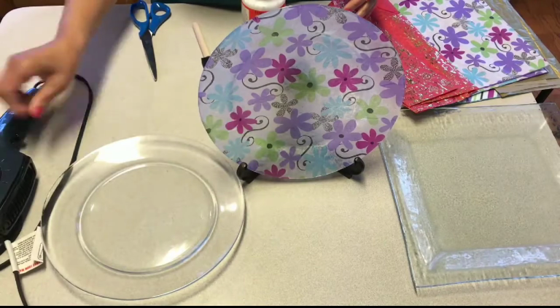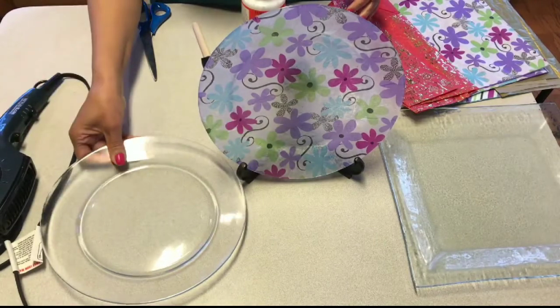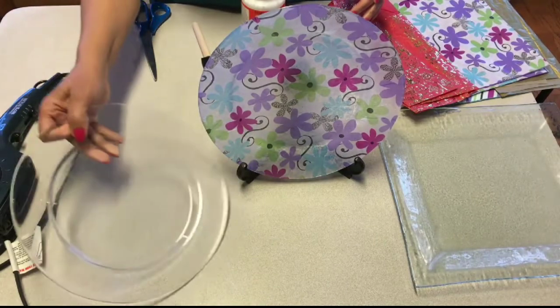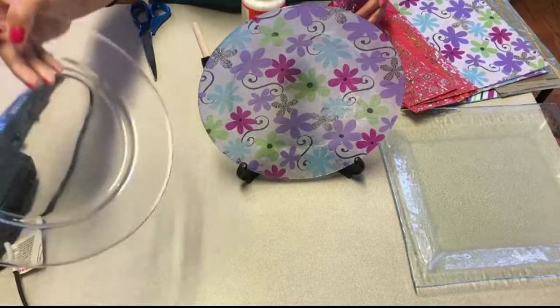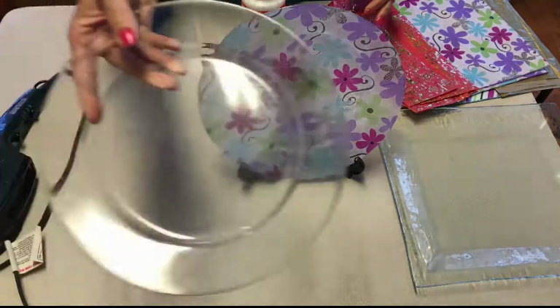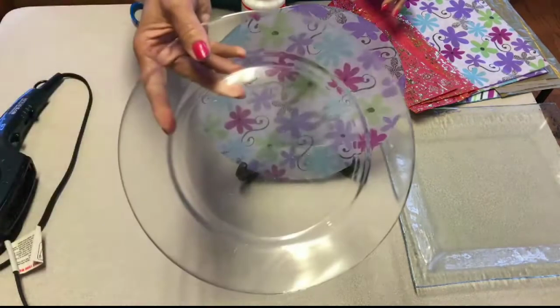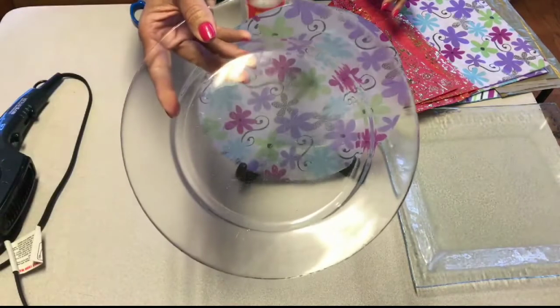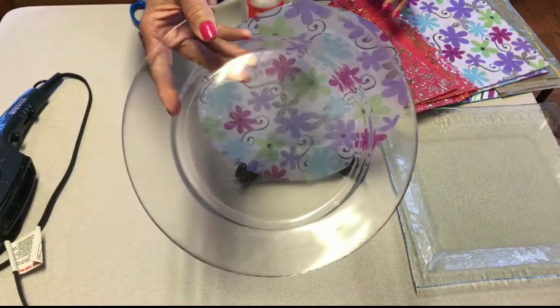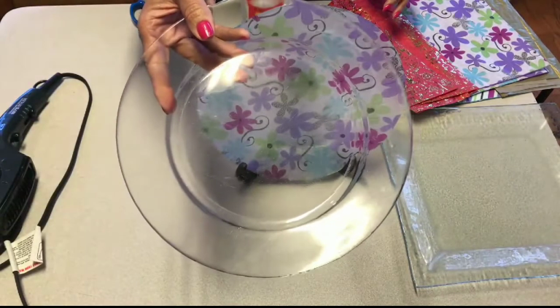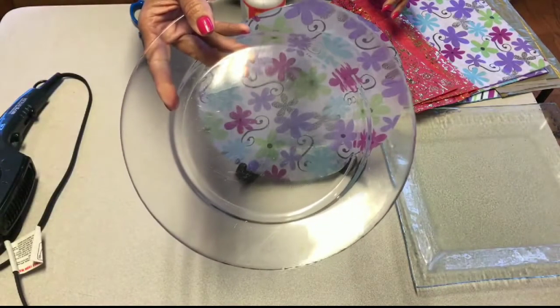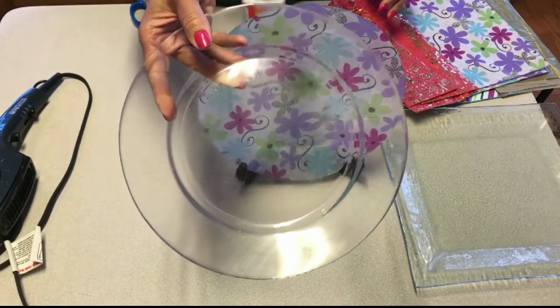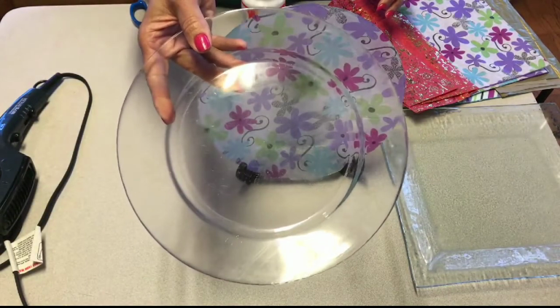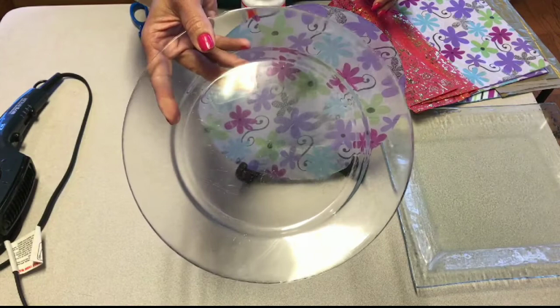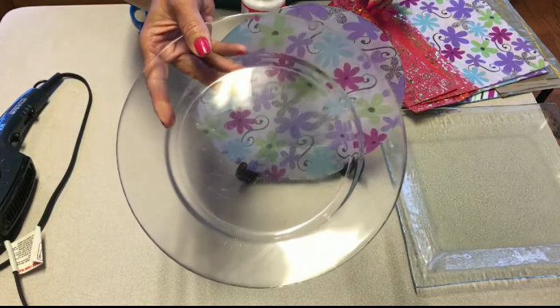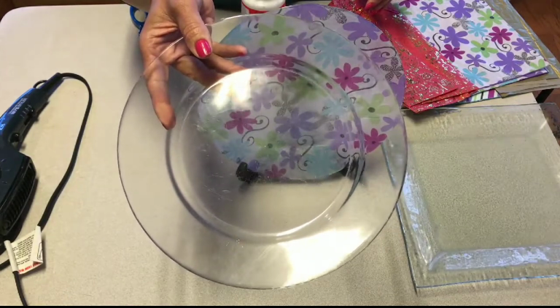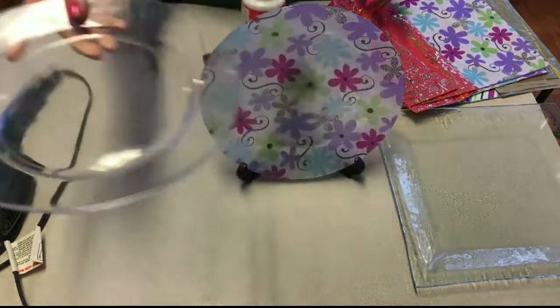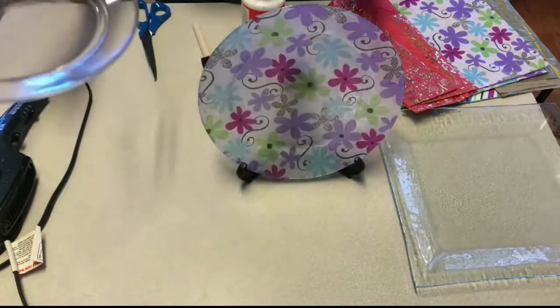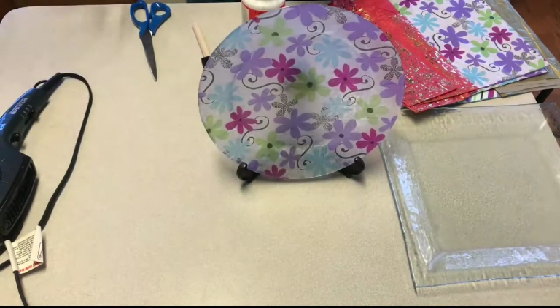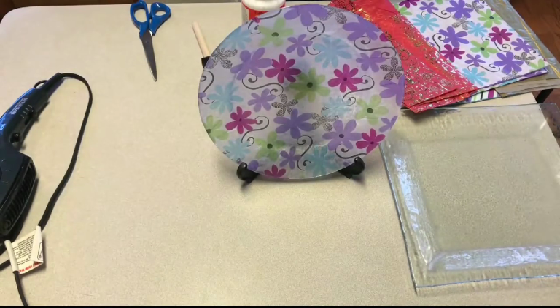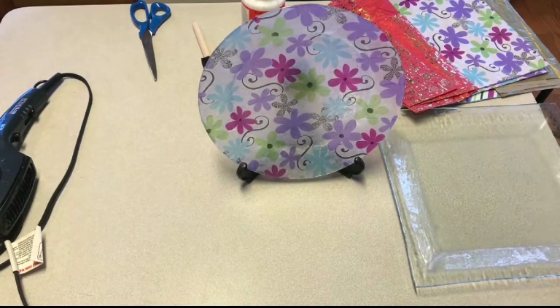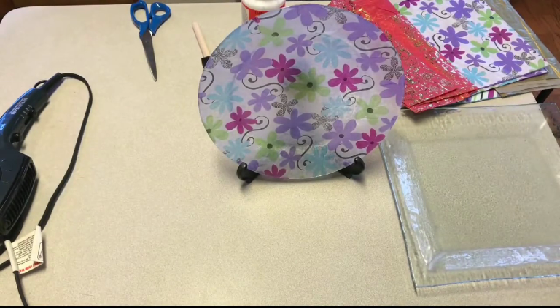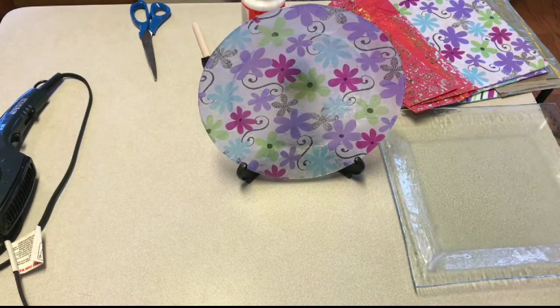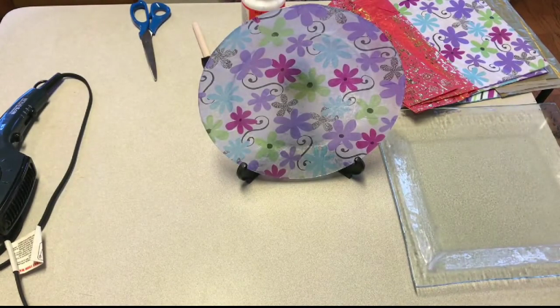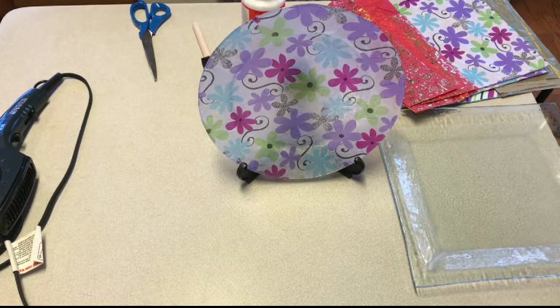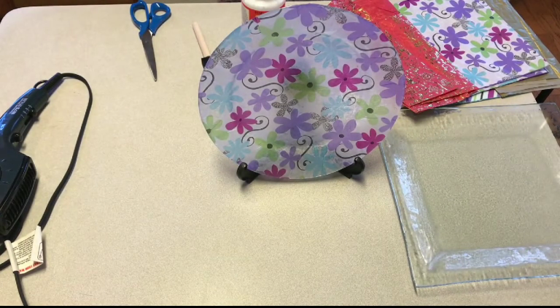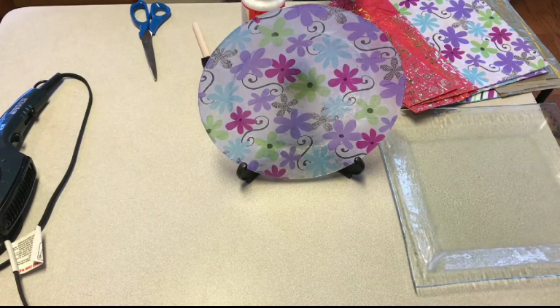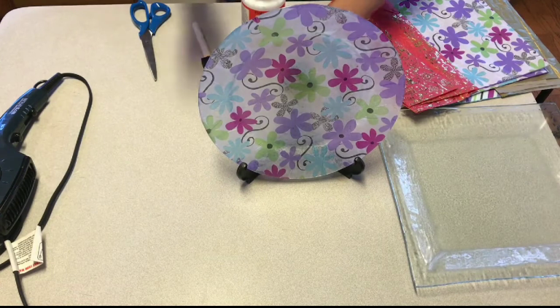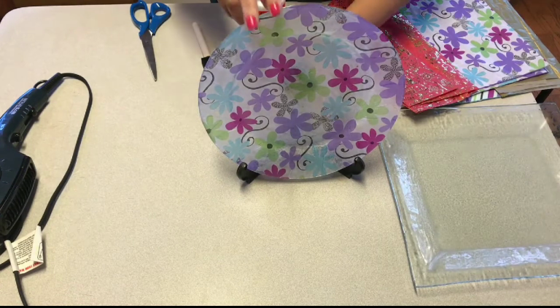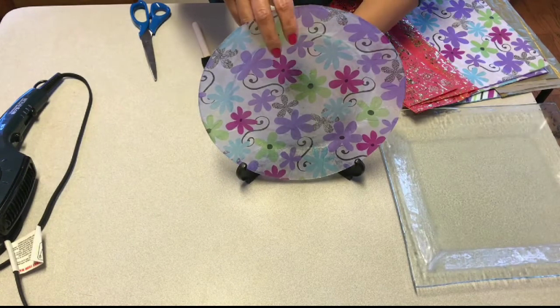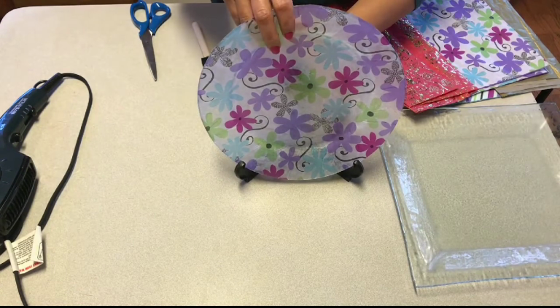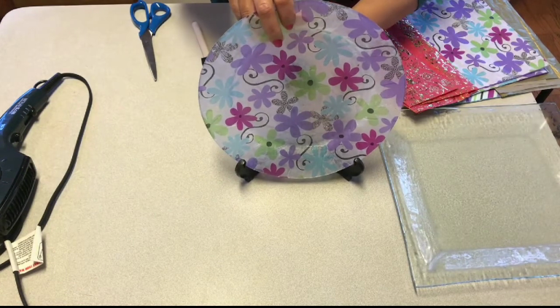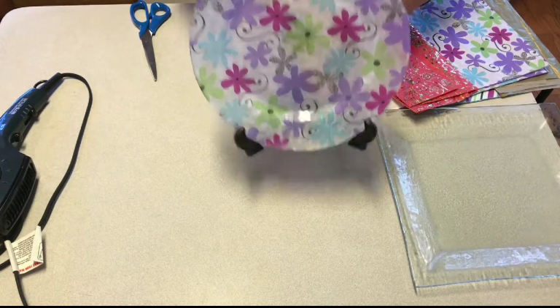You can get plates like these at the dollar store or you can get them at Goodwill. So let's get started with our project today.